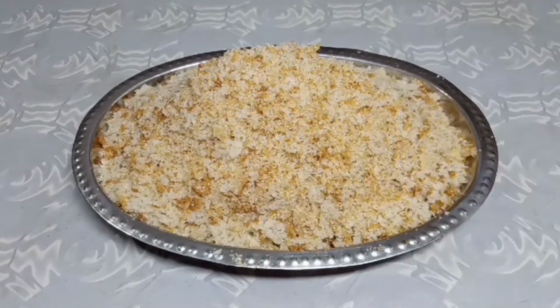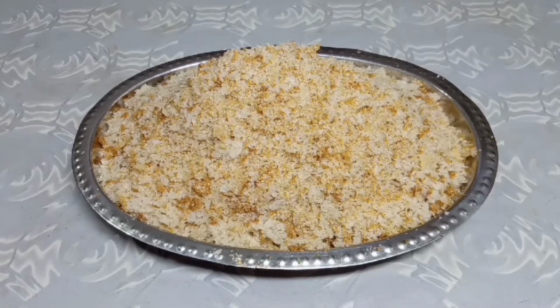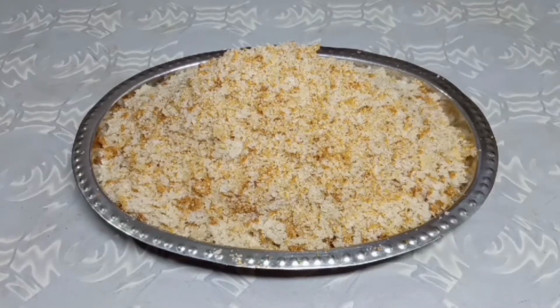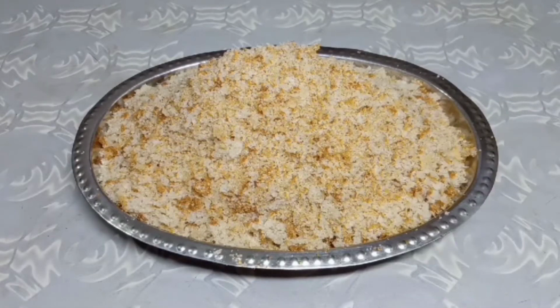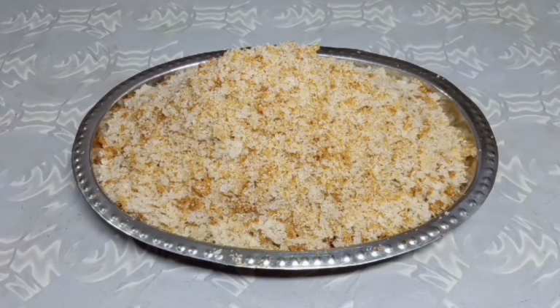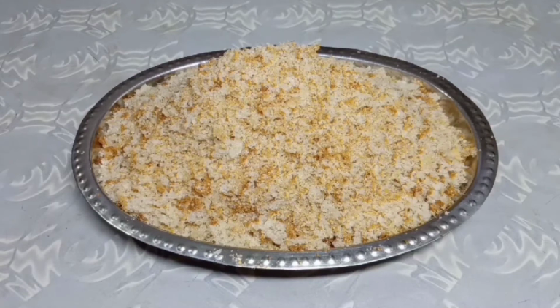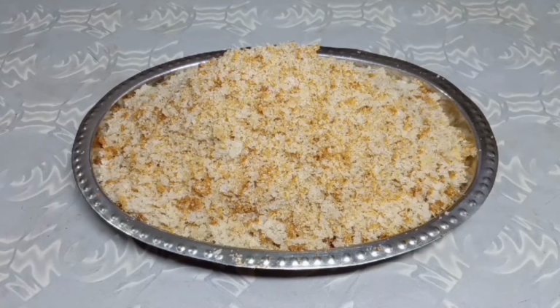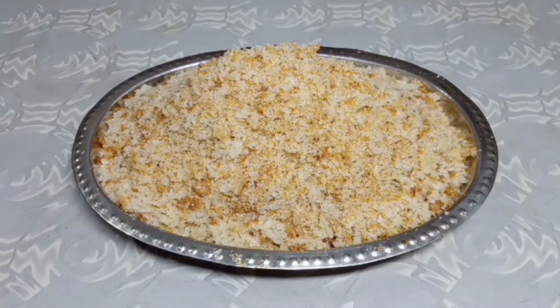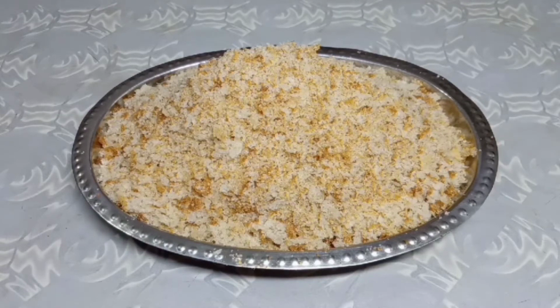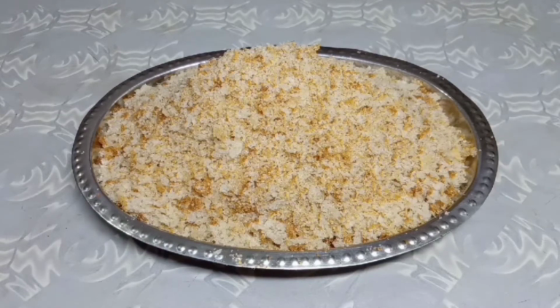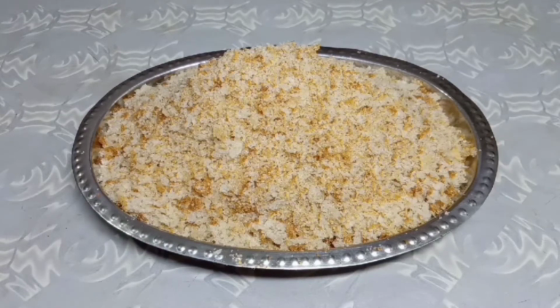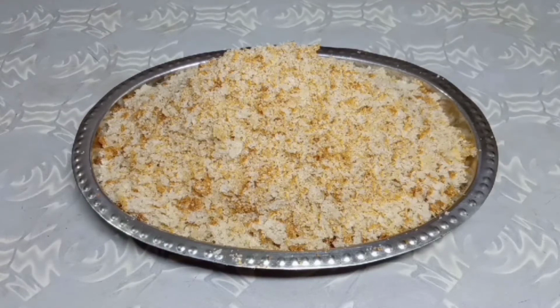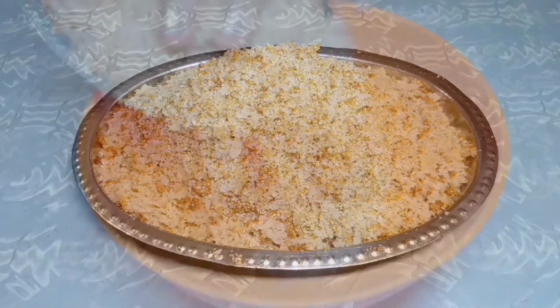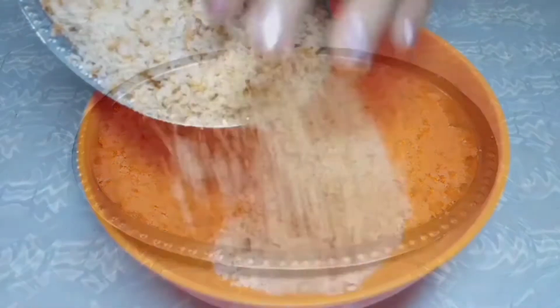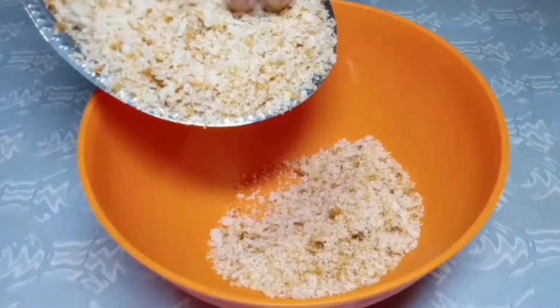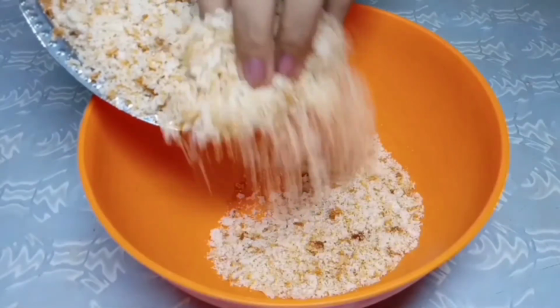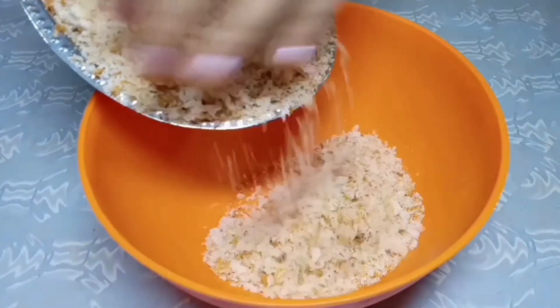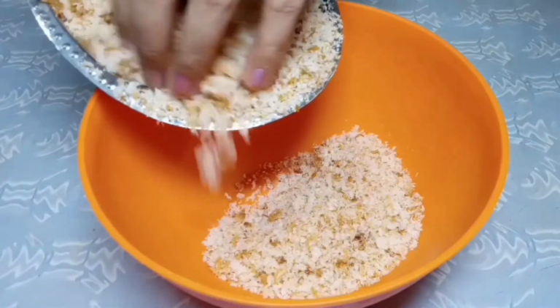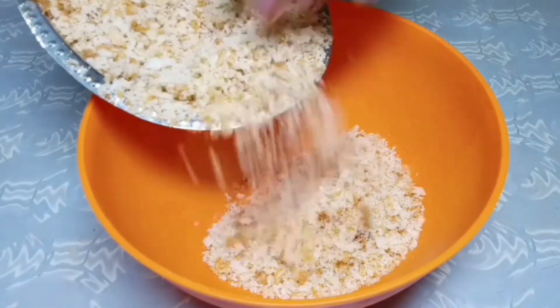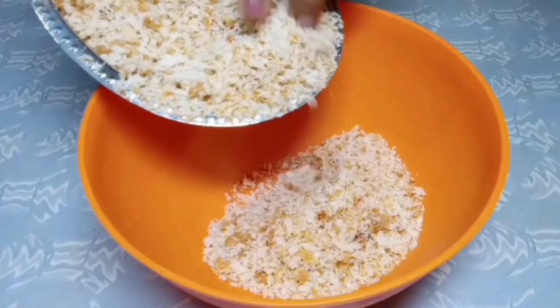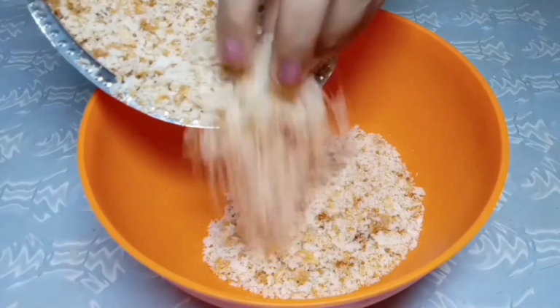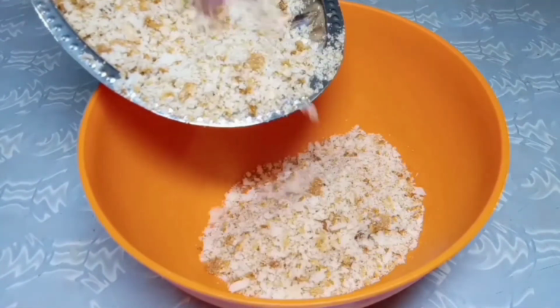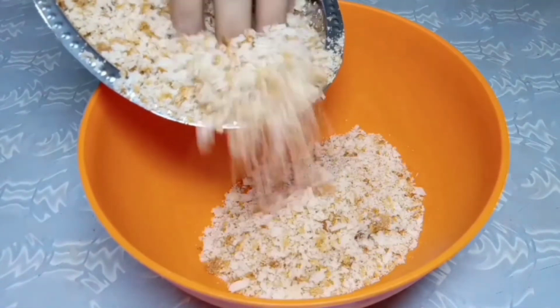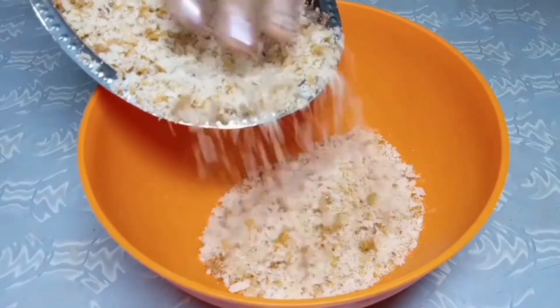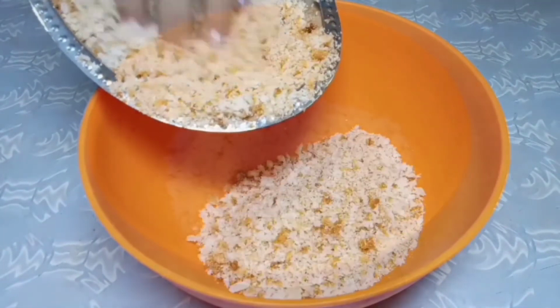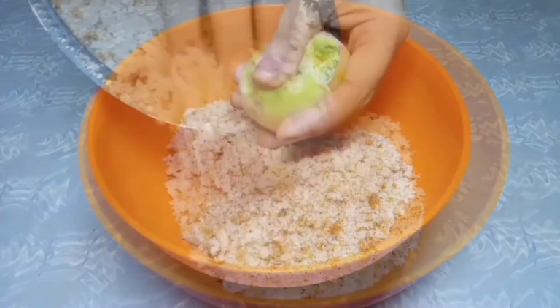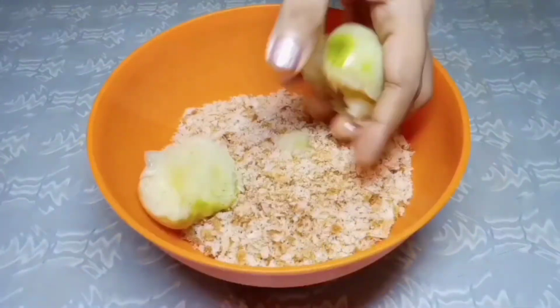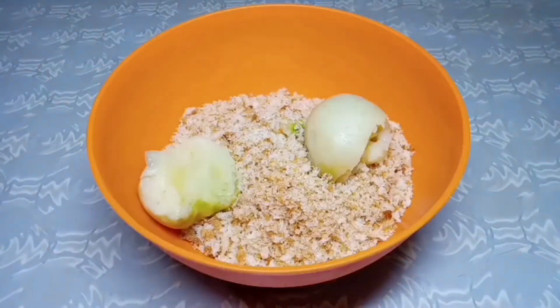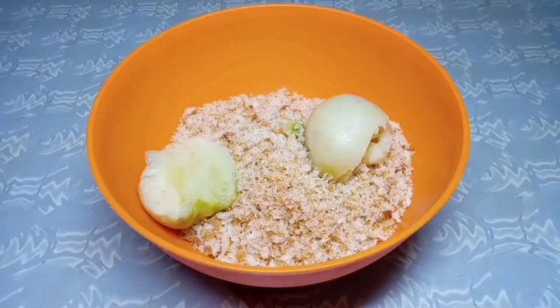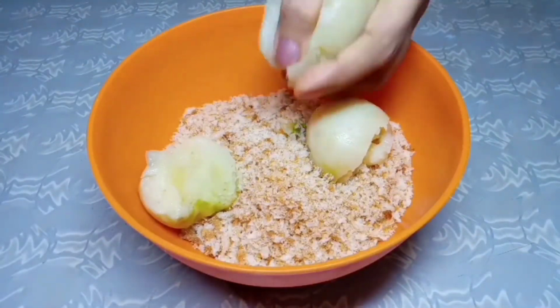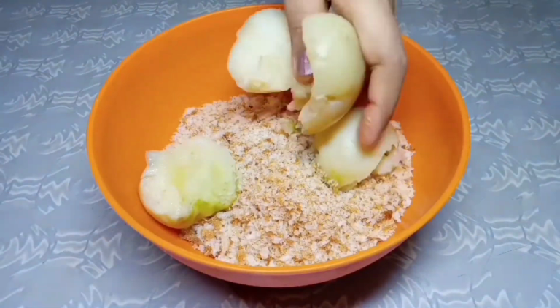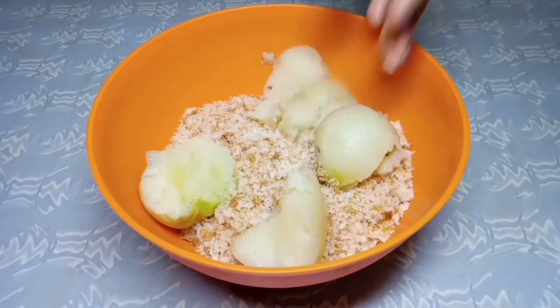First of all, we will grind the bread crumbs and transfer them to a mixing bowl. Add 3 boiled potatoes.